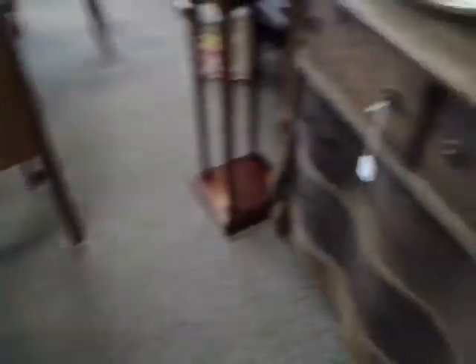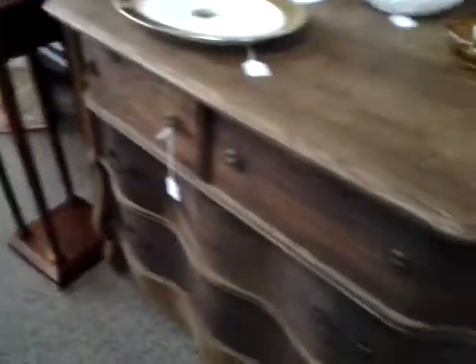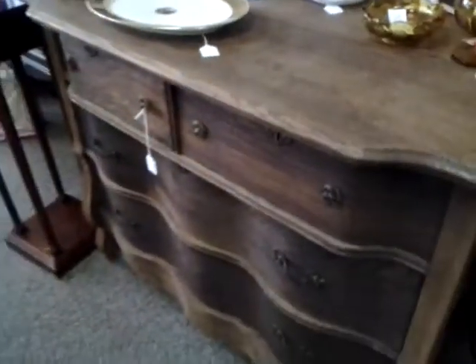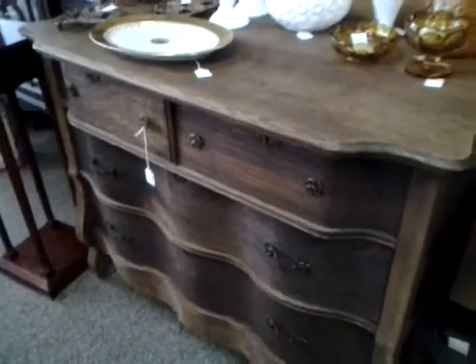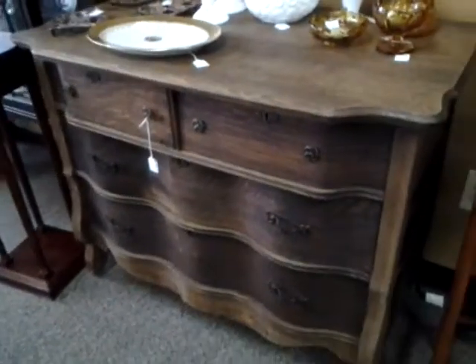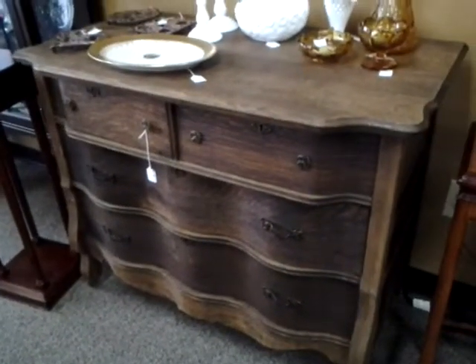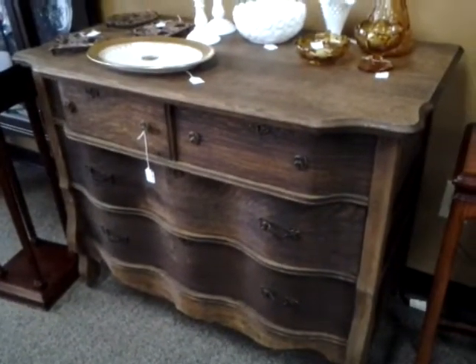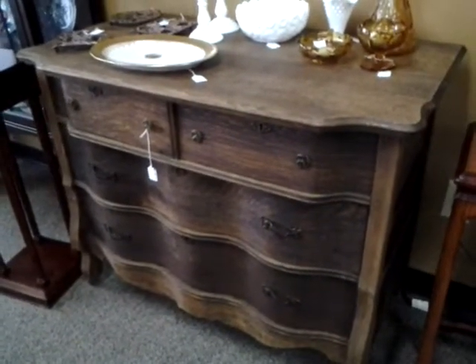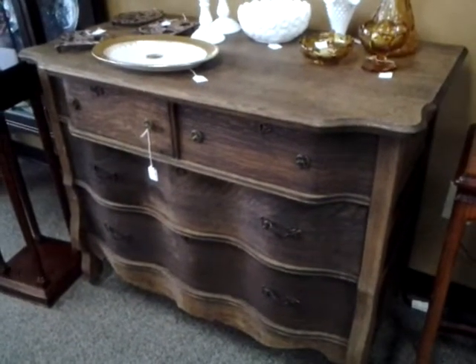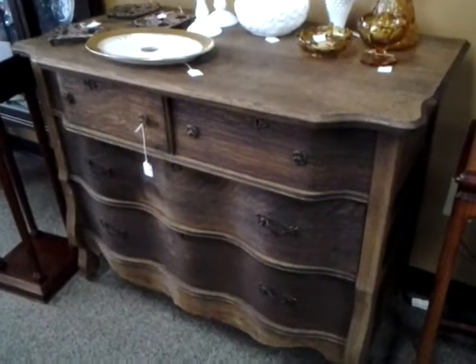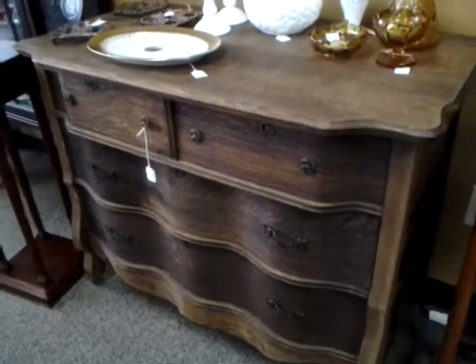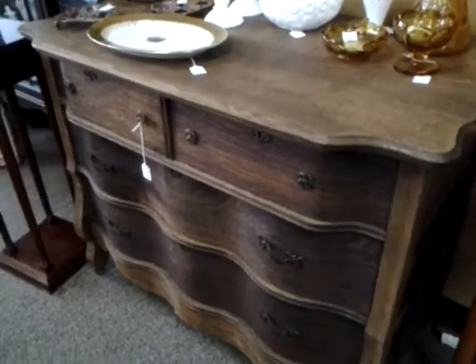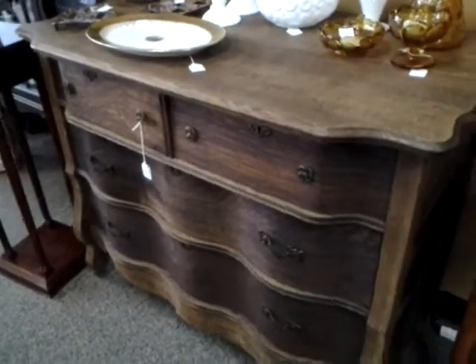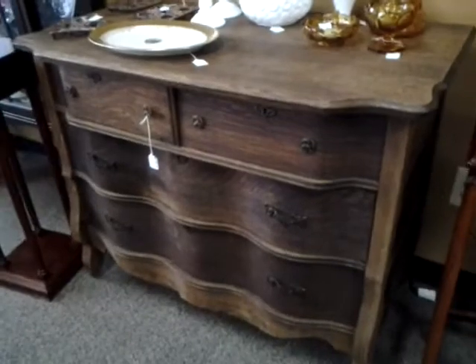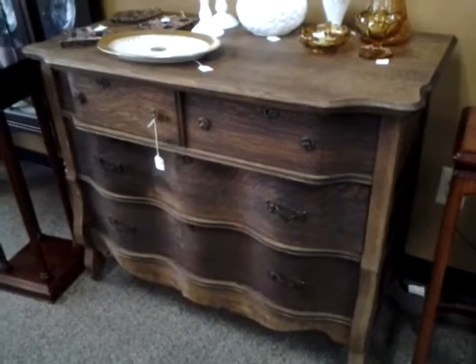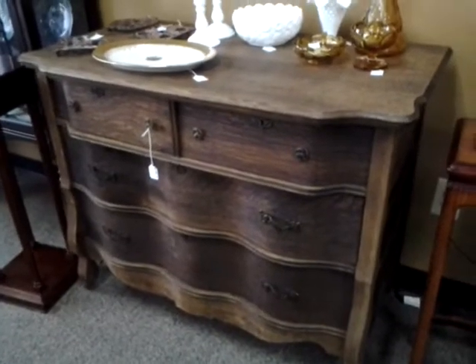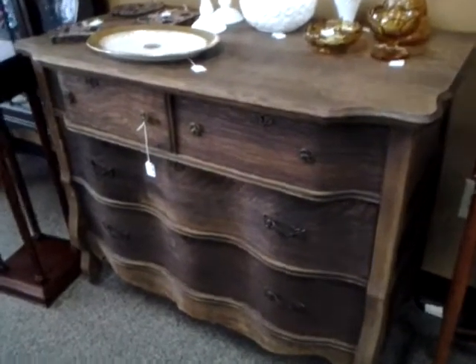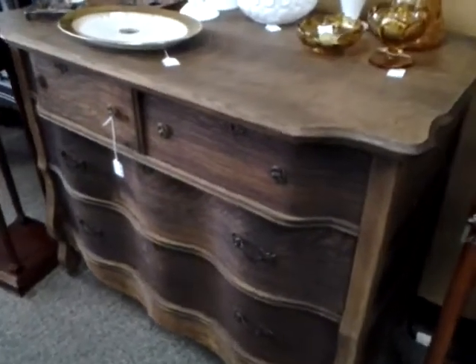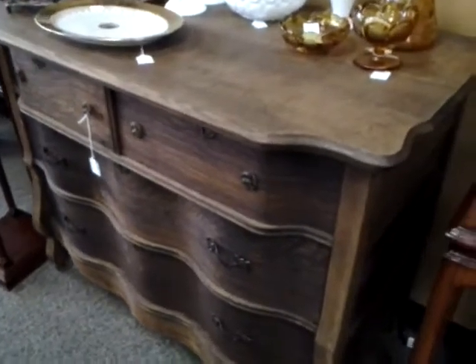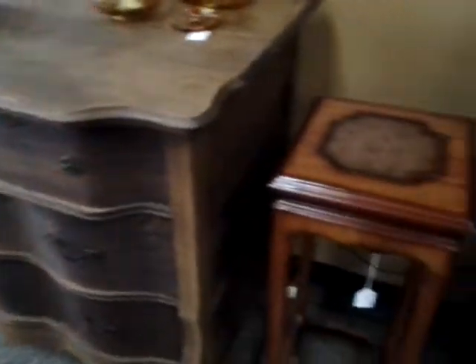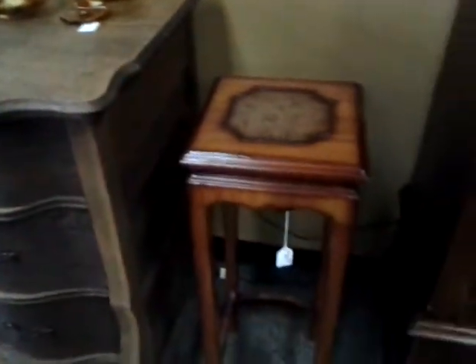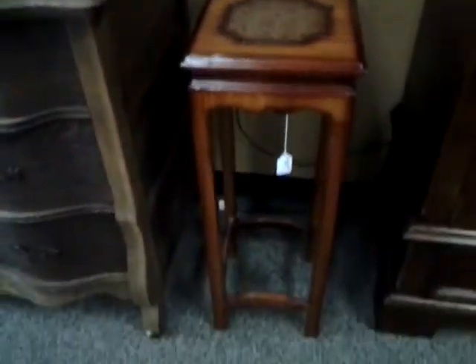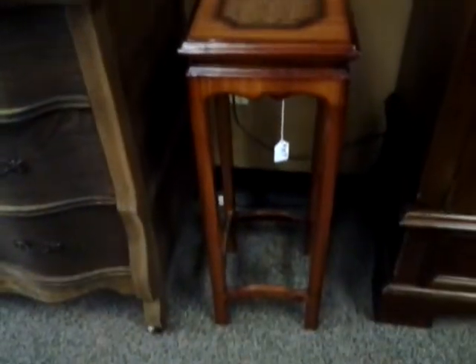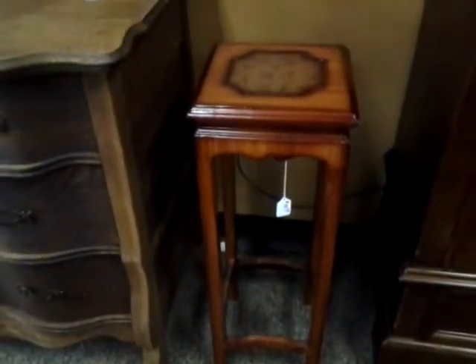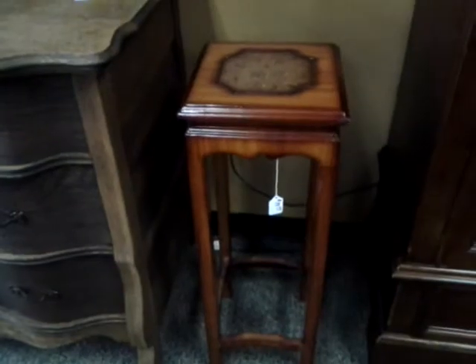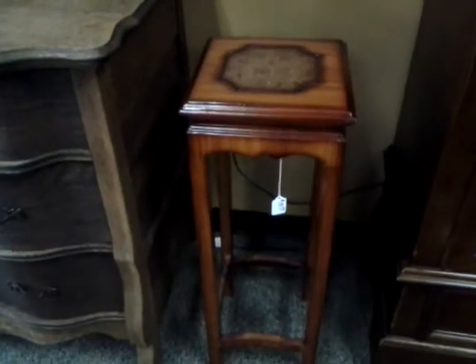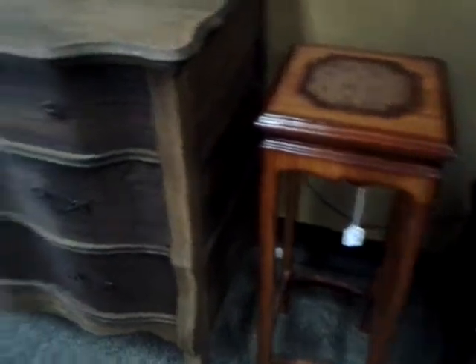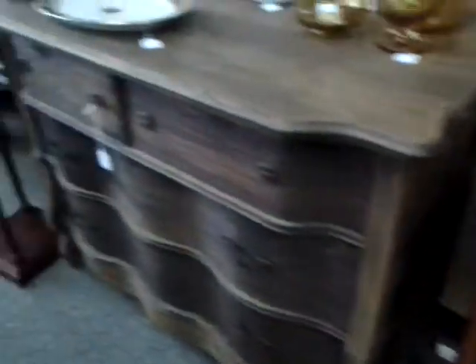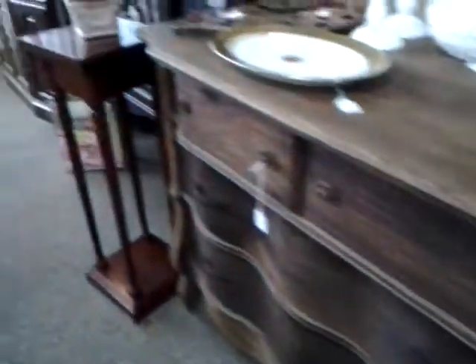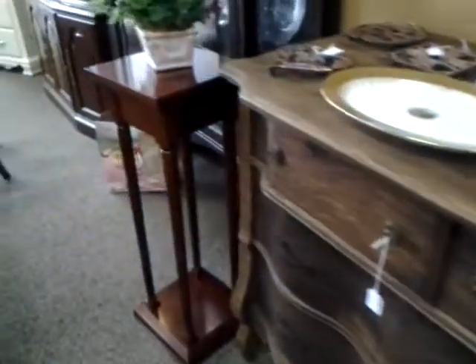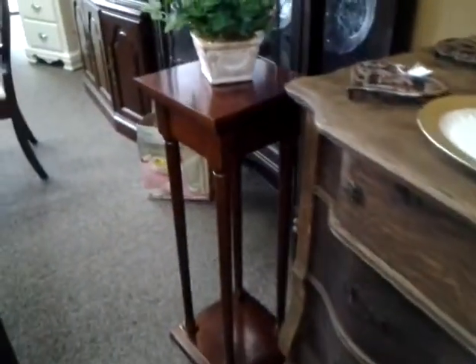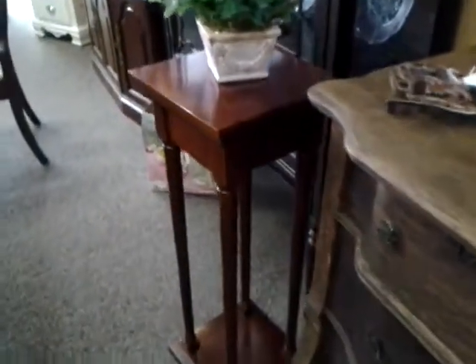We have a vintage piece right here that is only $199 and this is from circa 1940s, in nice condition. A couple of nice little pieces right here — there's an upright stand that you can use, there's one there and one here.